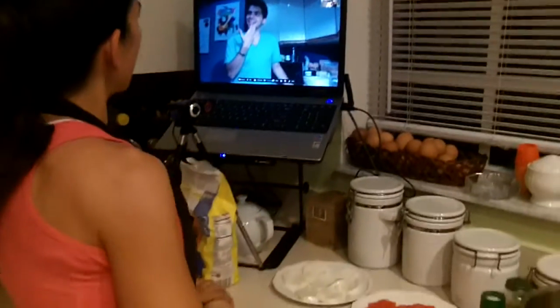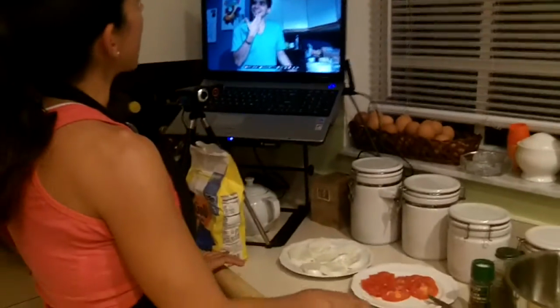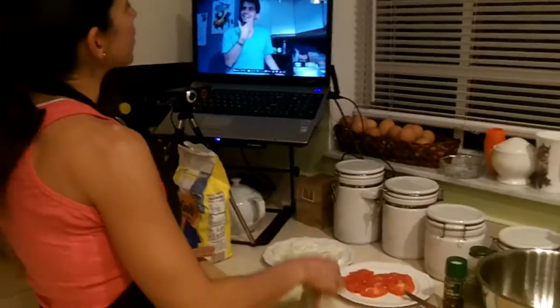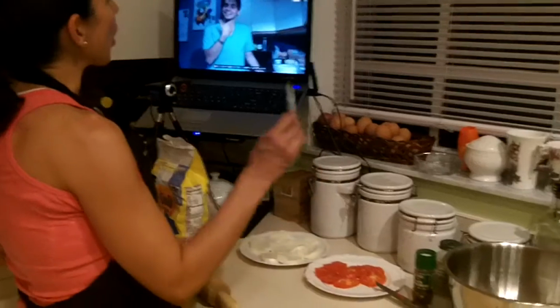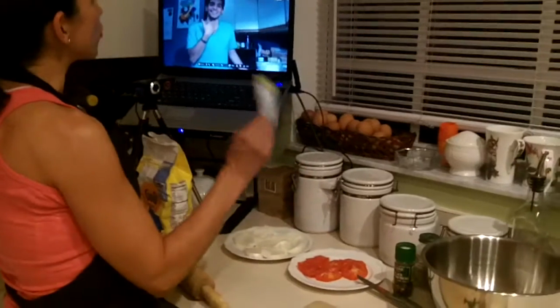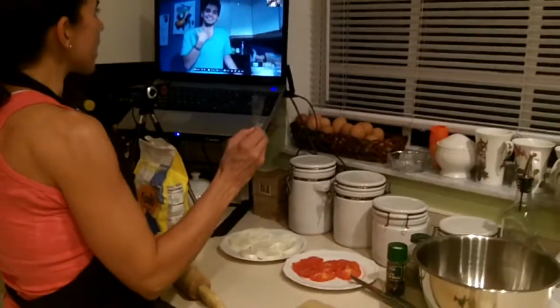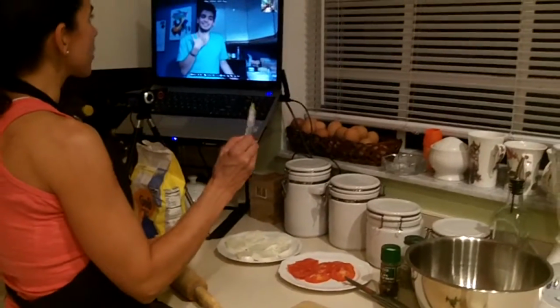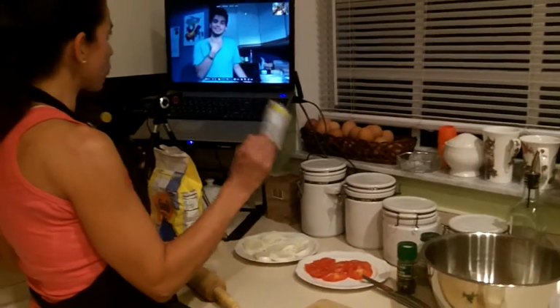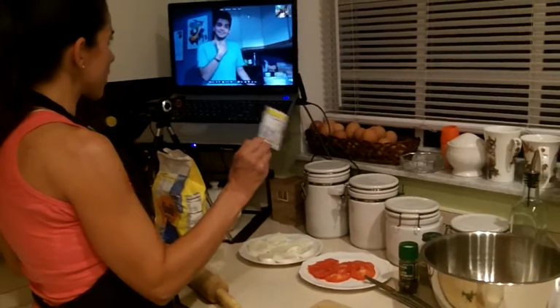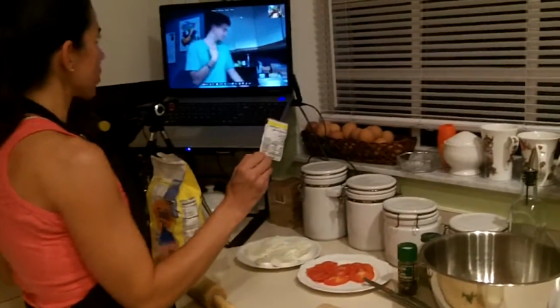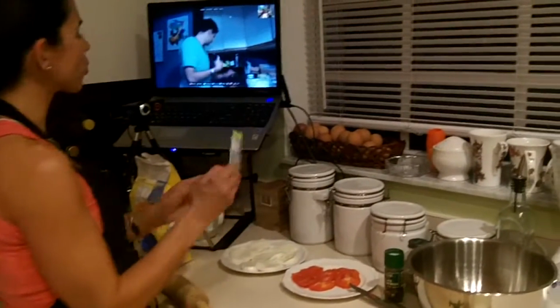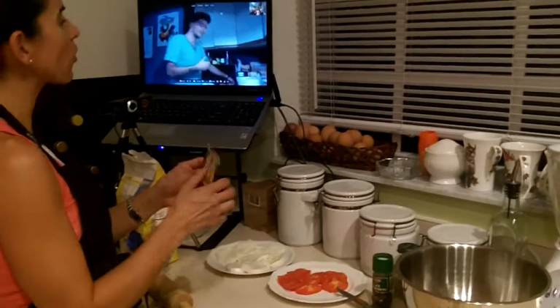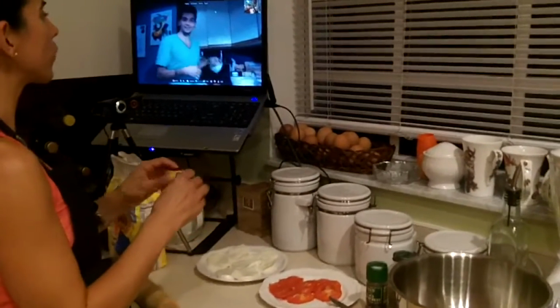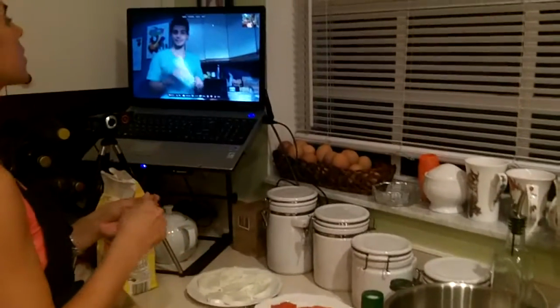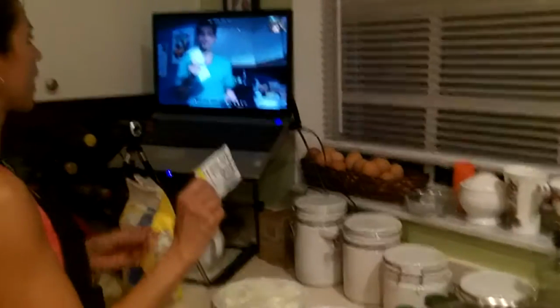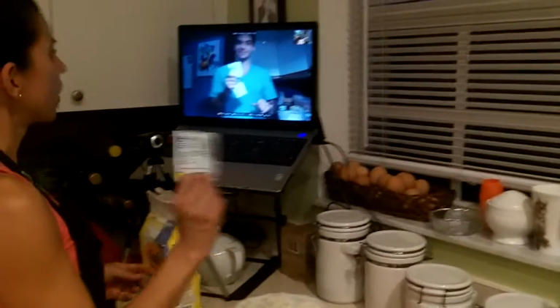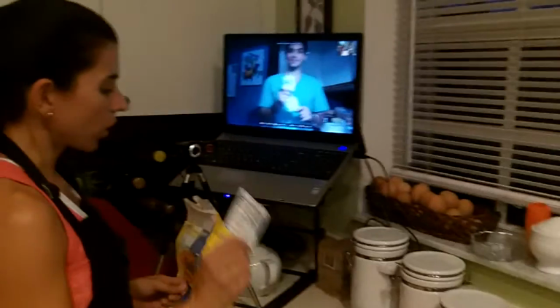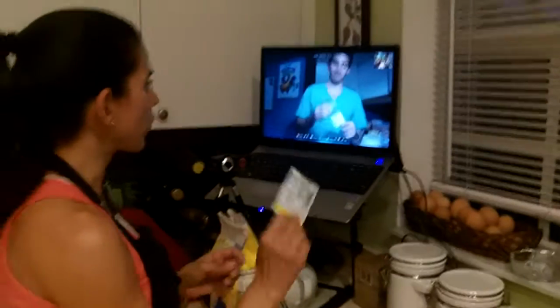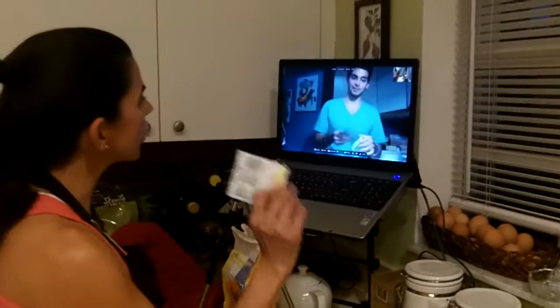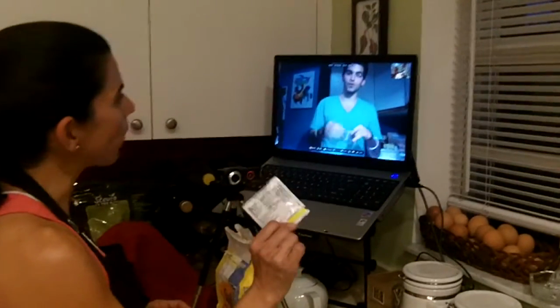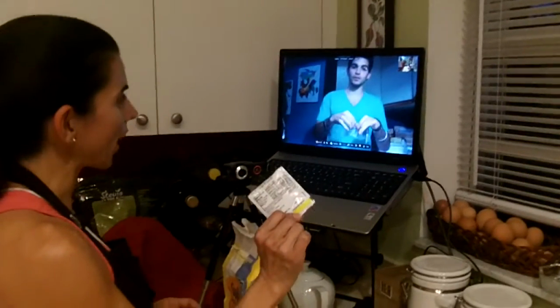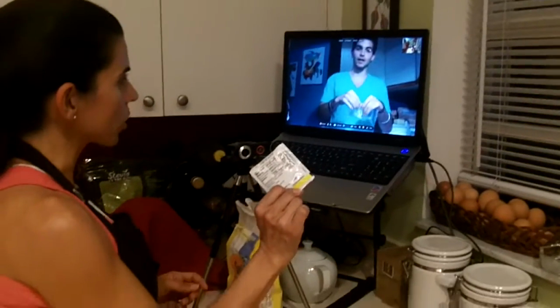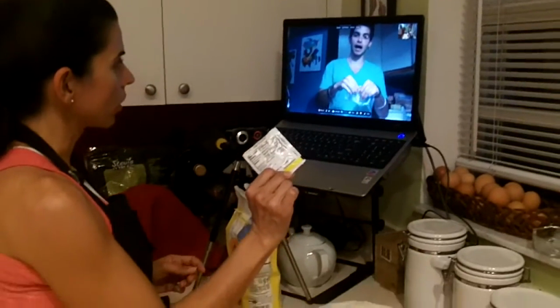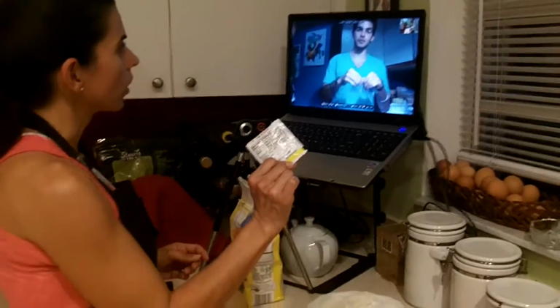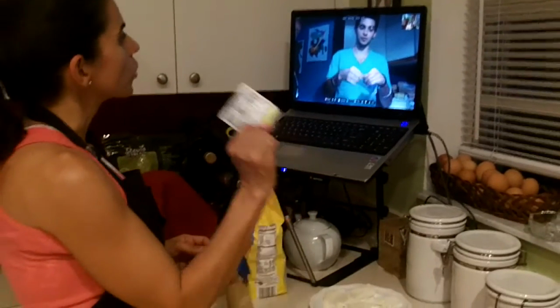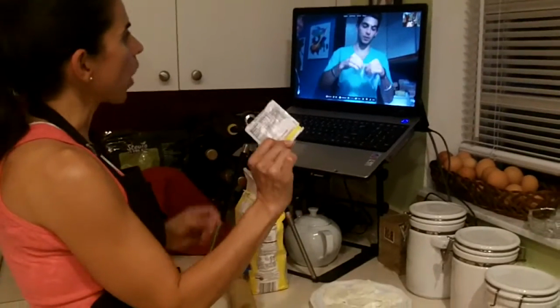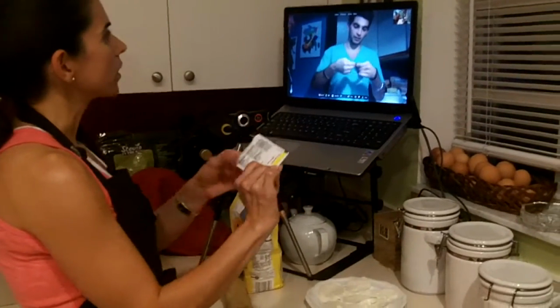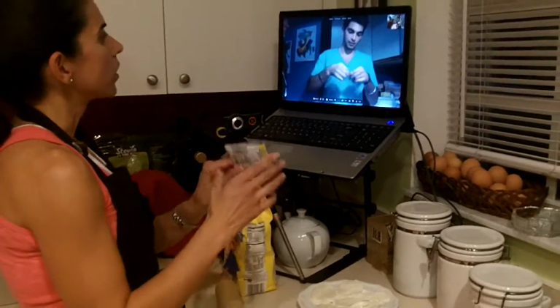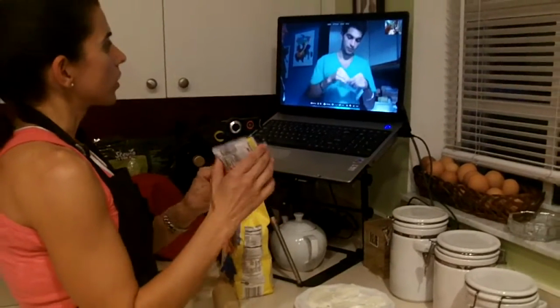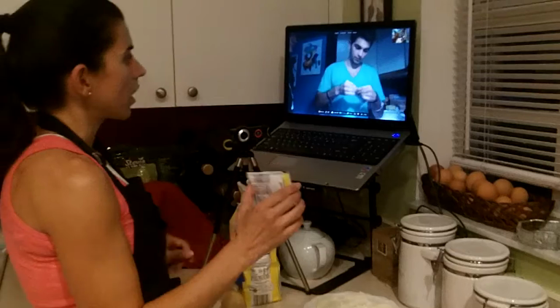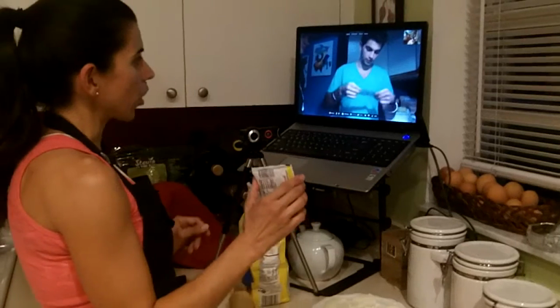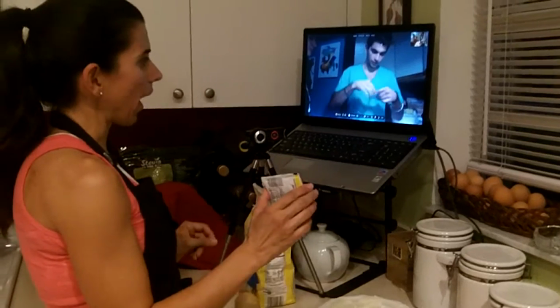We have some dry yeast. Just make sure you have all the ingredients on hand. We're just going to use one package — just a single pack.